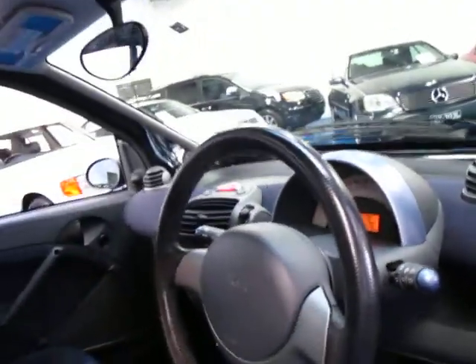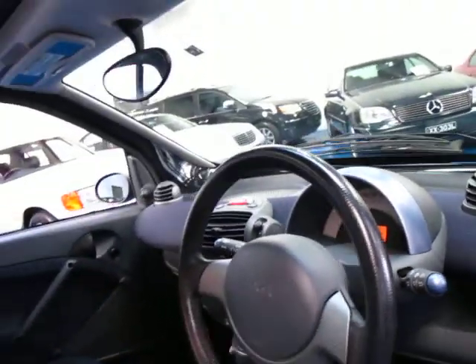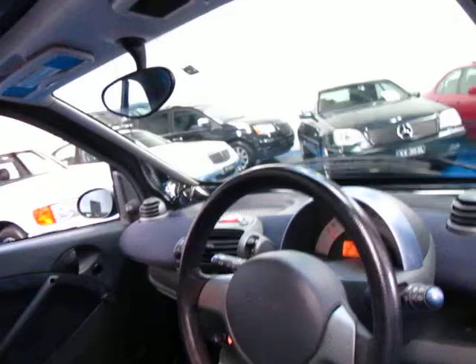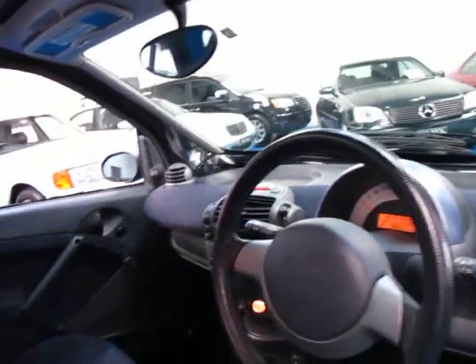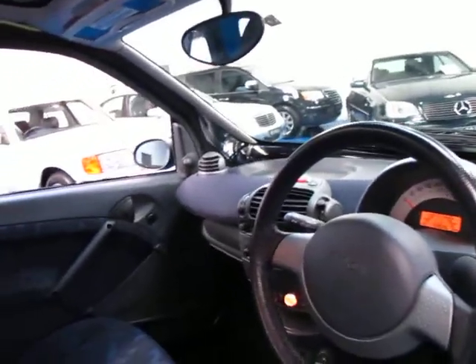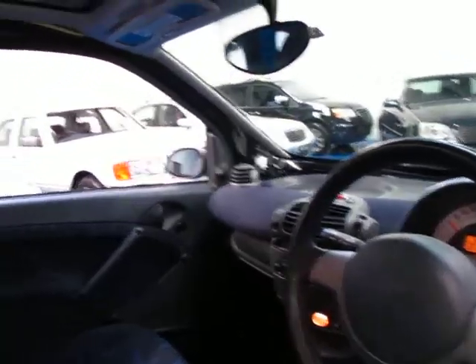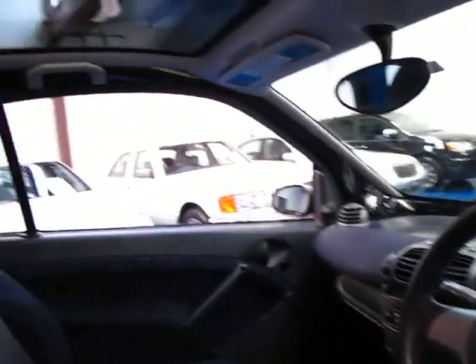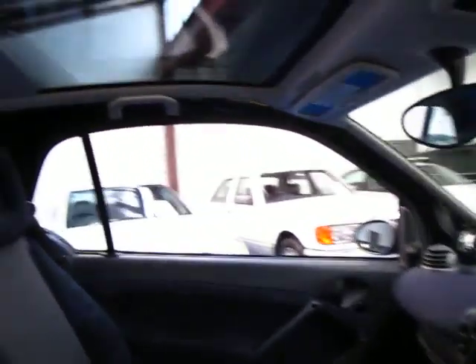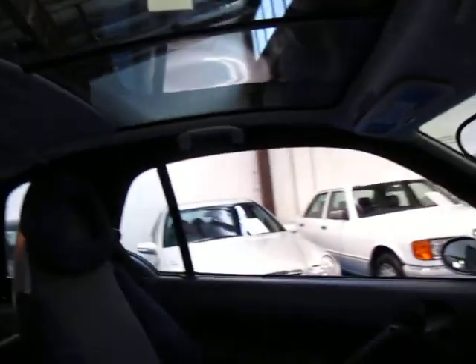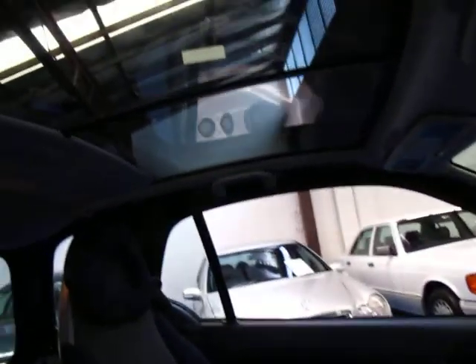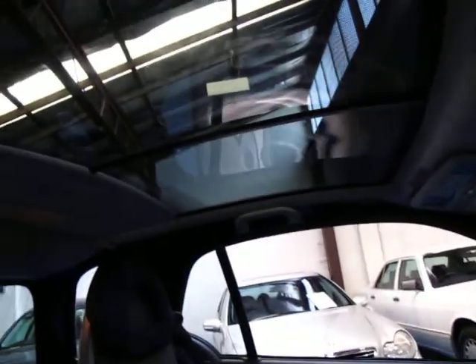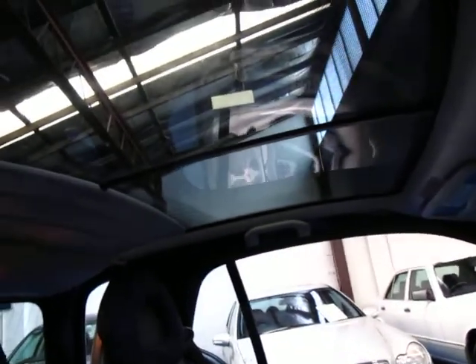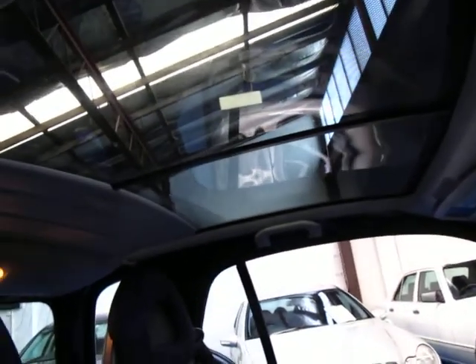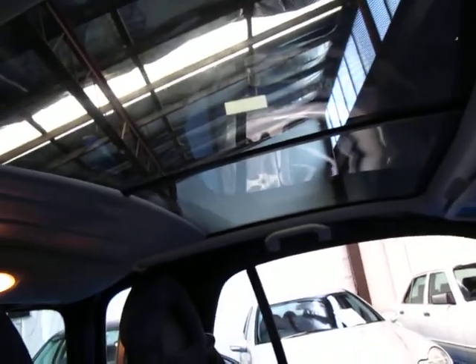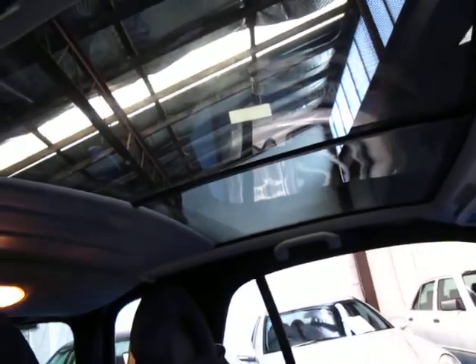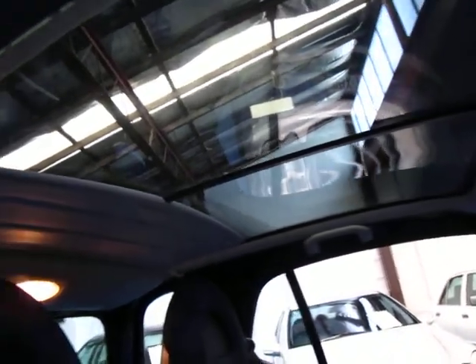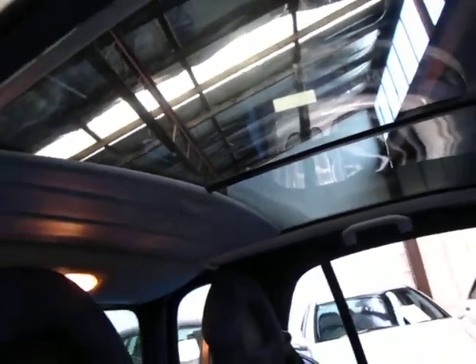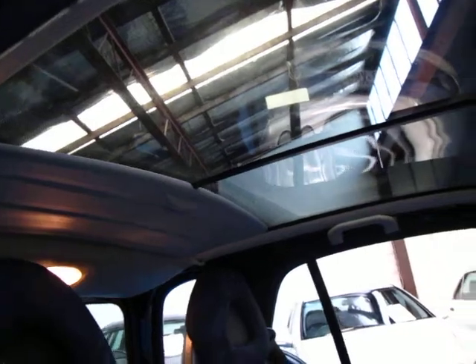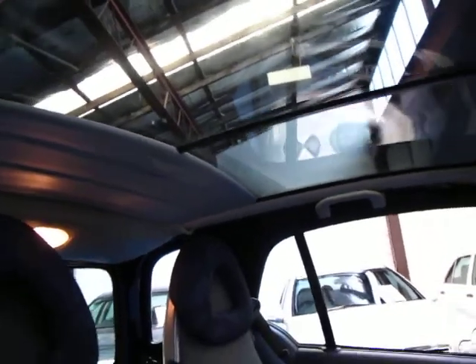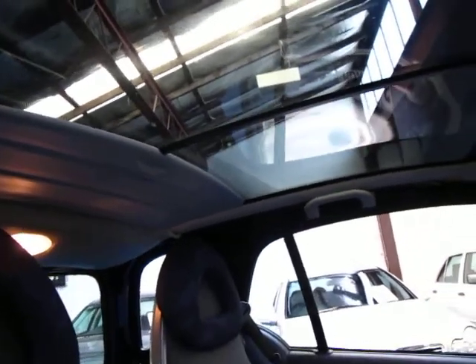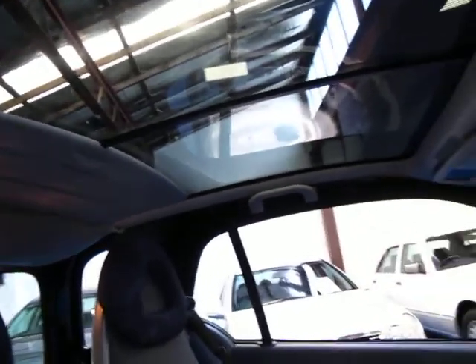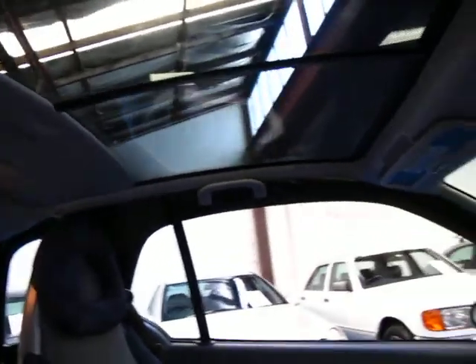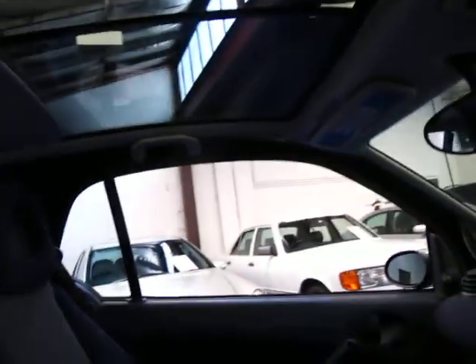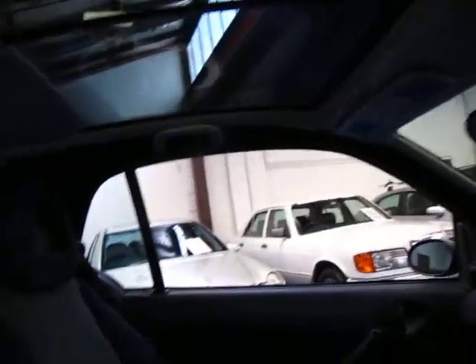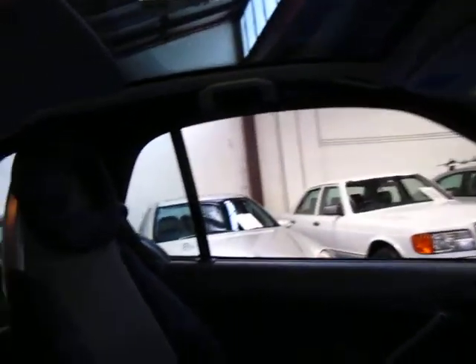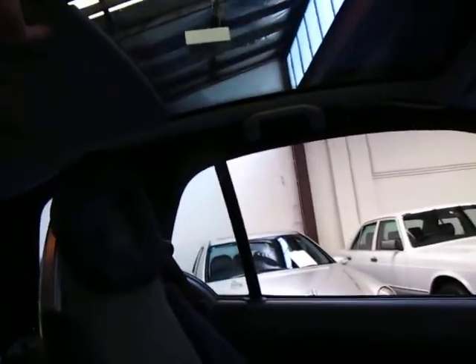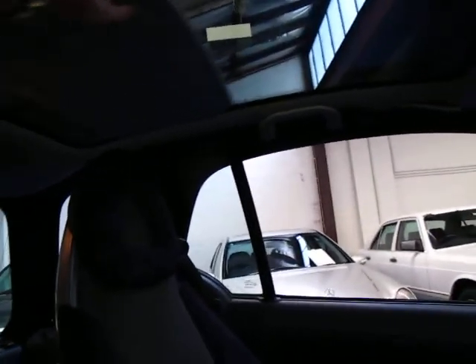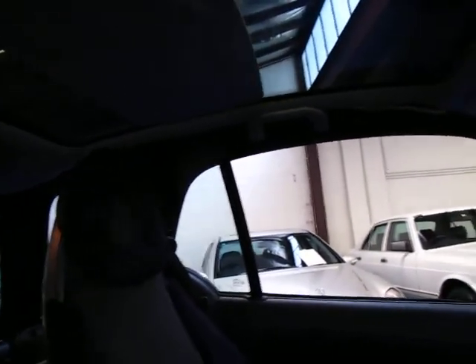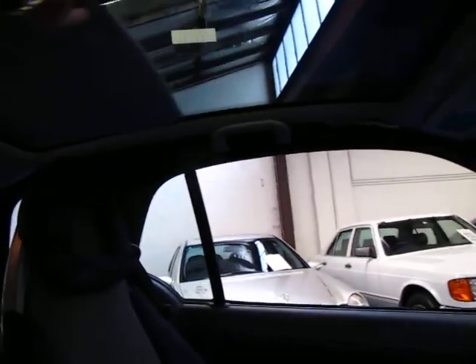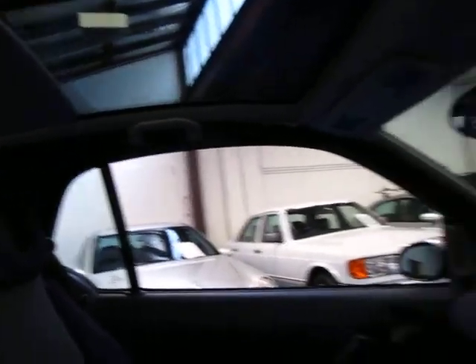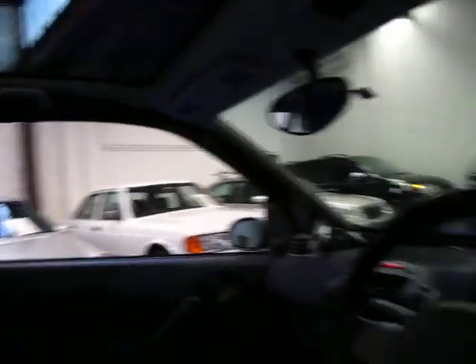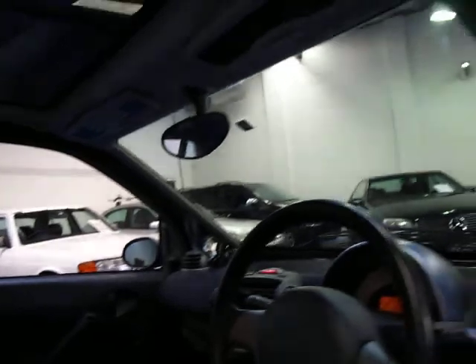This one has done 52,000 kilometres. It does have what I think is called a fun top roof, where it's got a glass panel and then you can pull it across if you want some more shade.